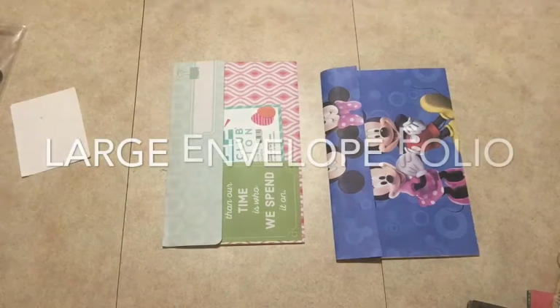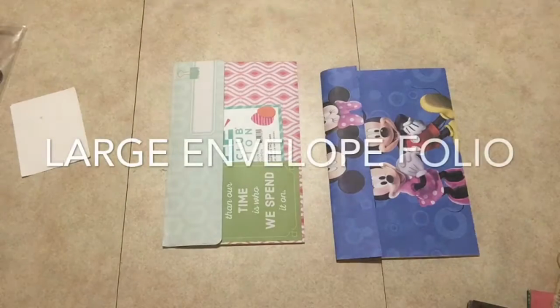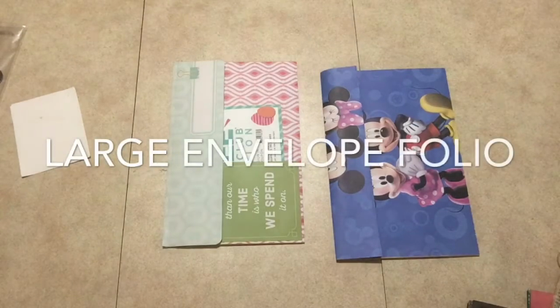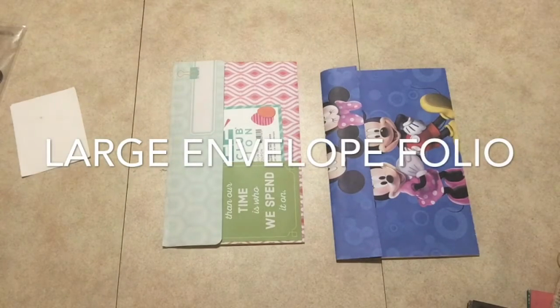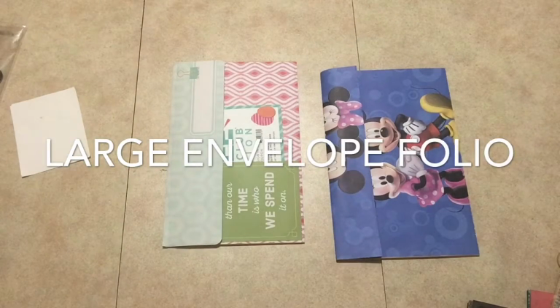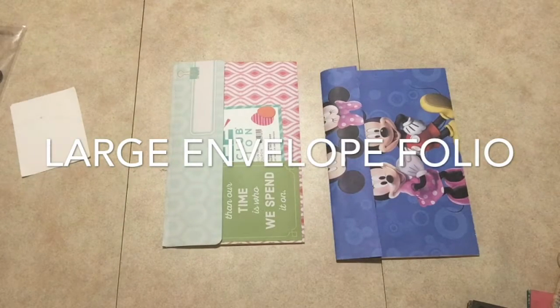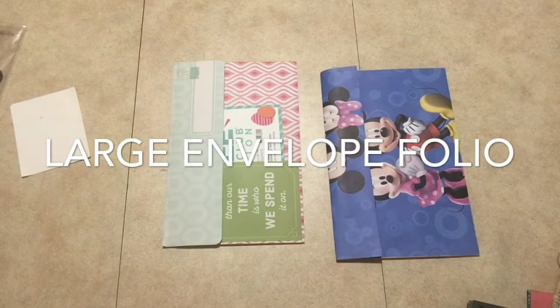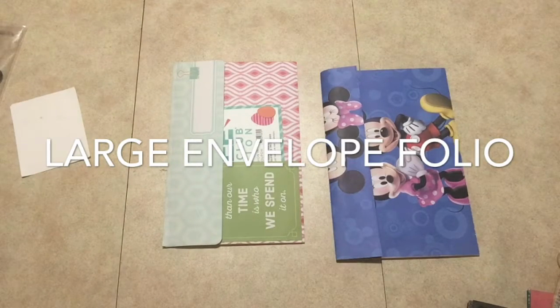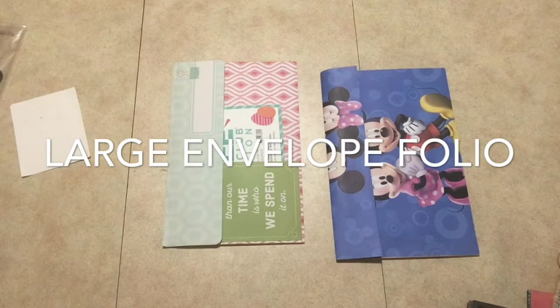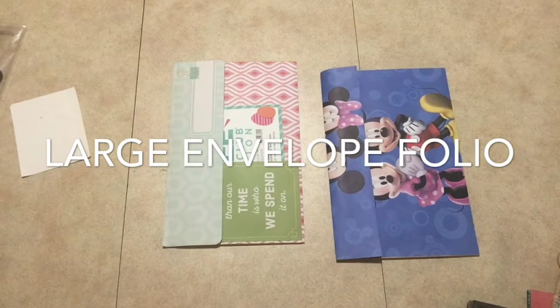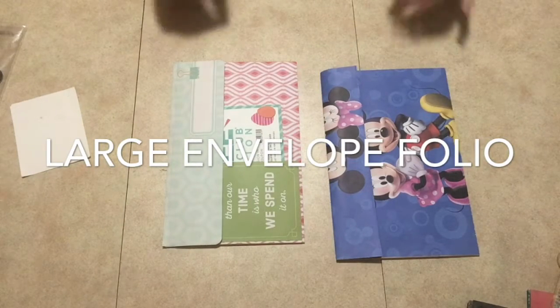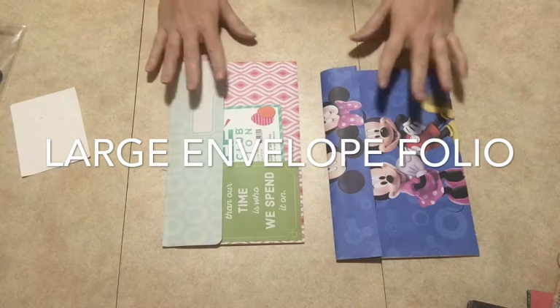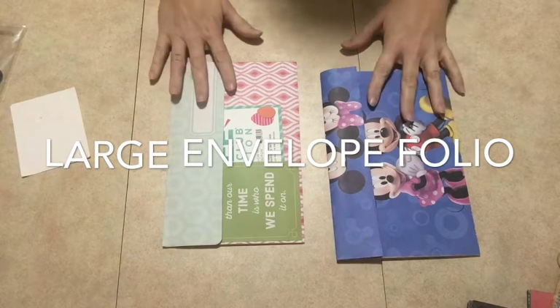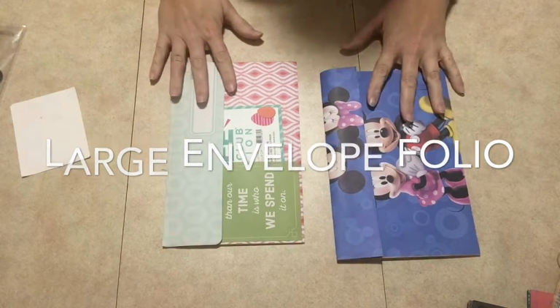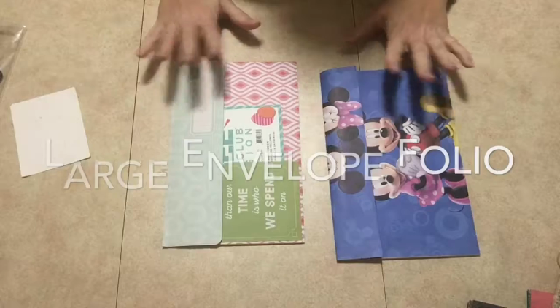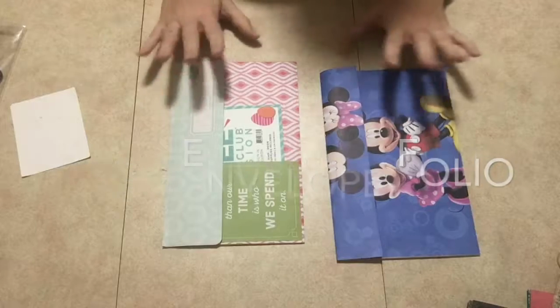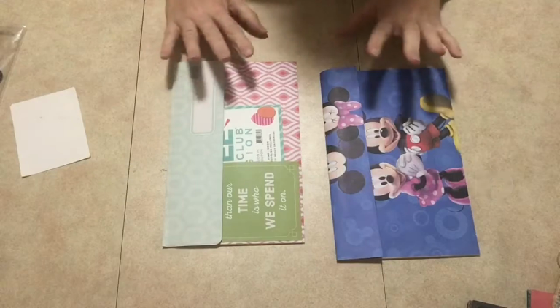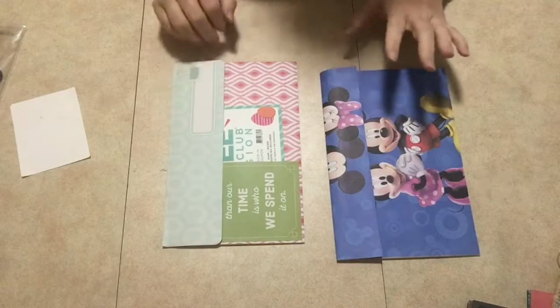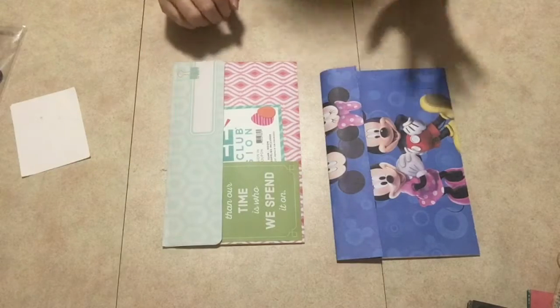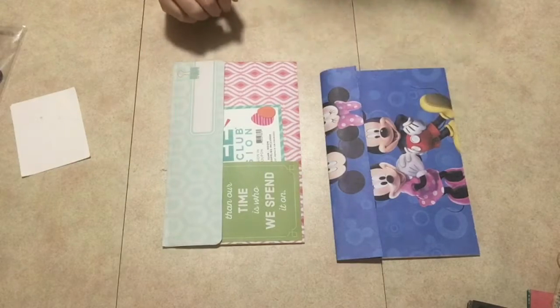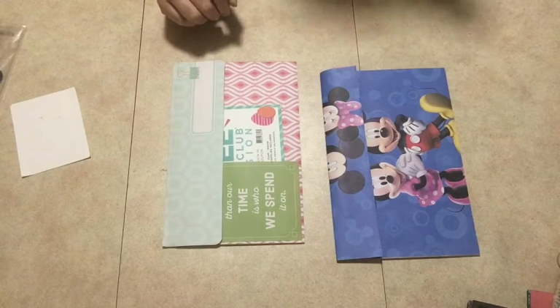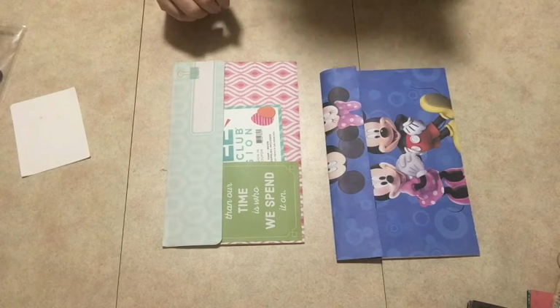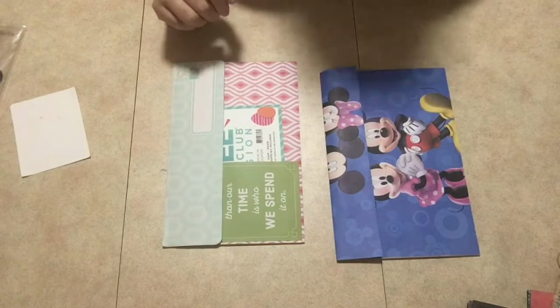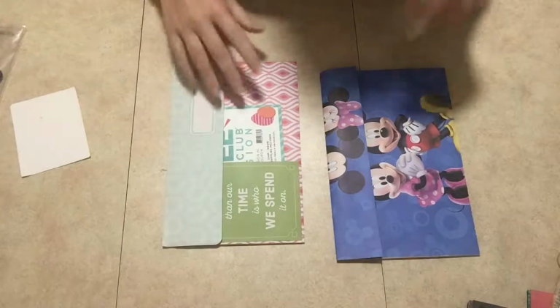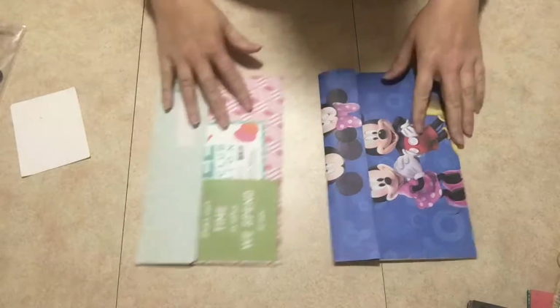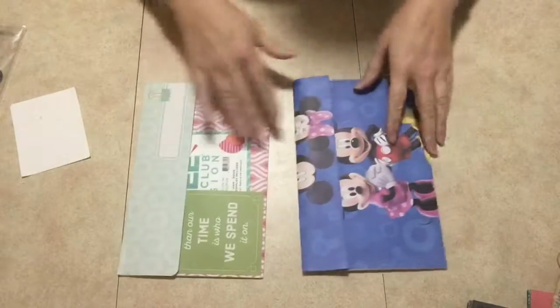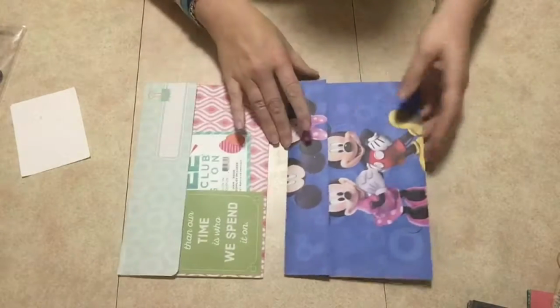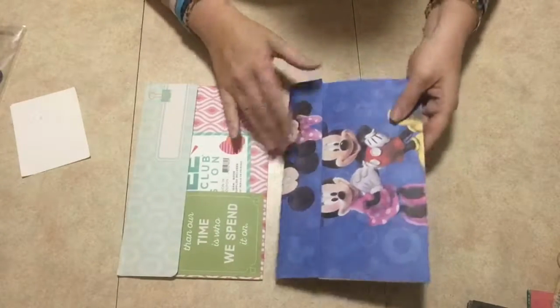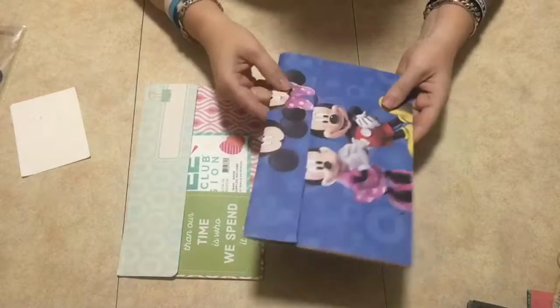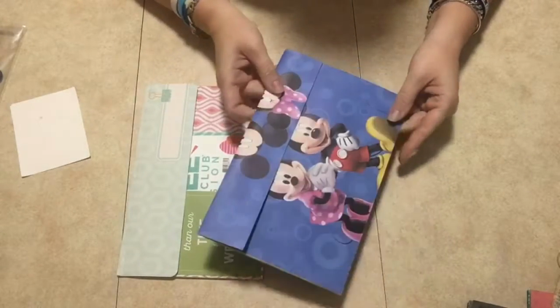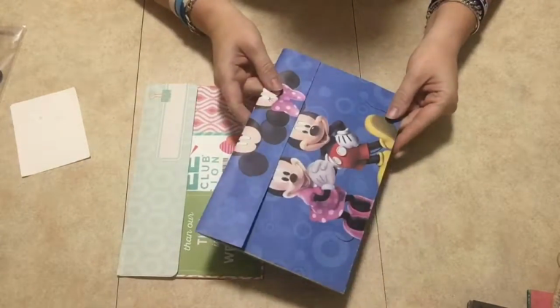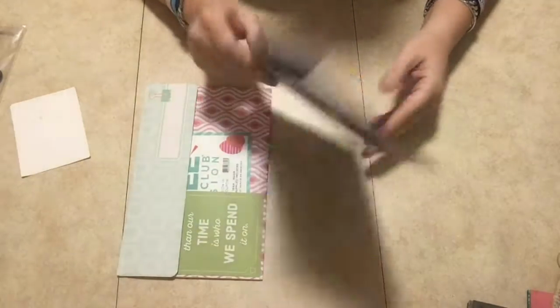Hey everyone, welcome and thank you so much for joining me today. I have two envelope folio things to show you. The first one is a Mickey Mouse one.